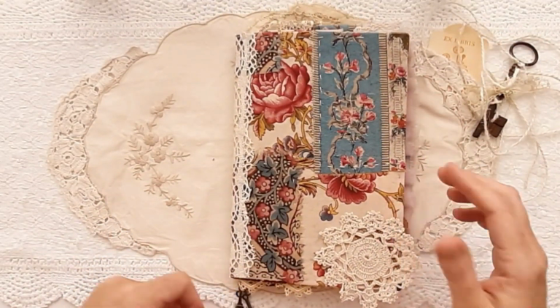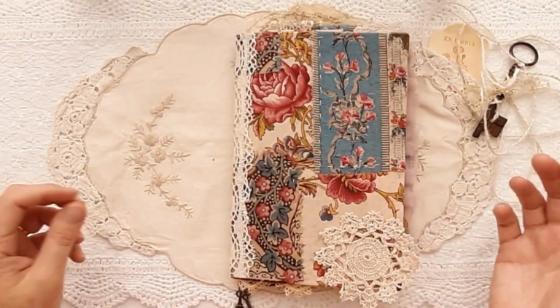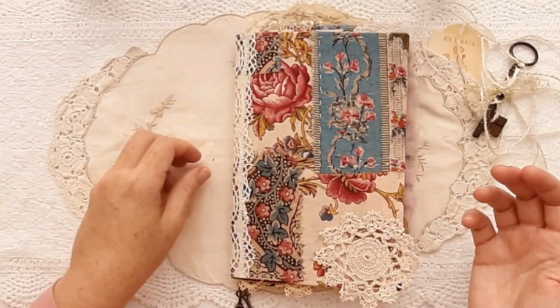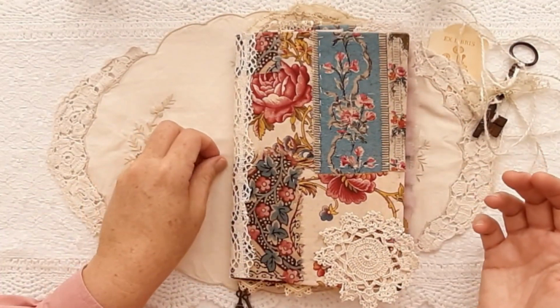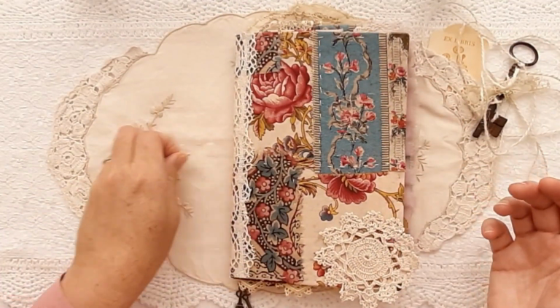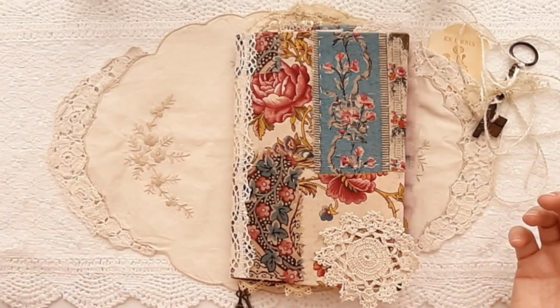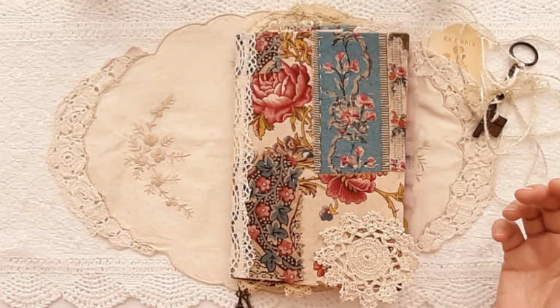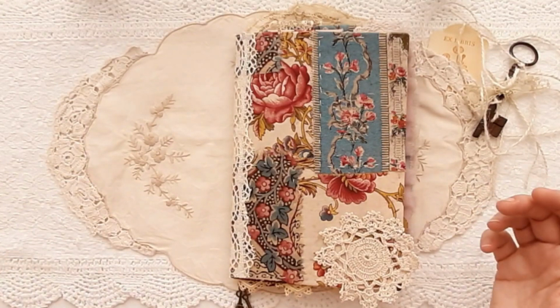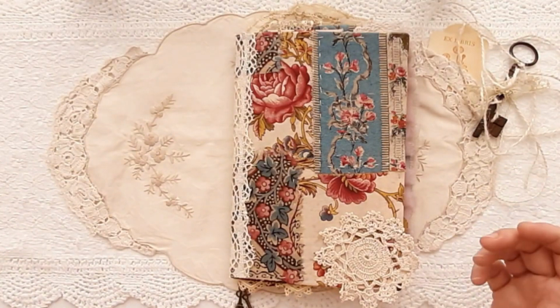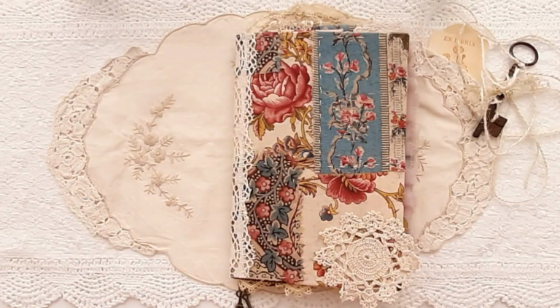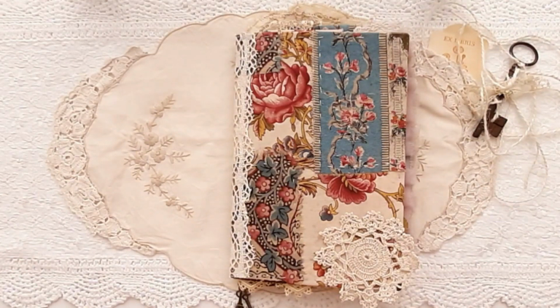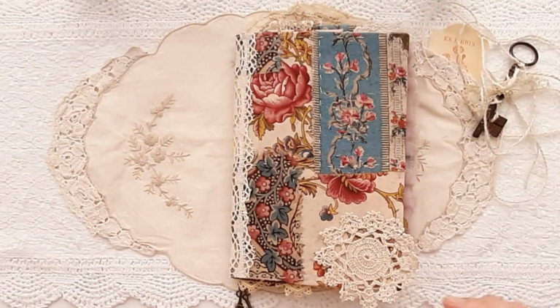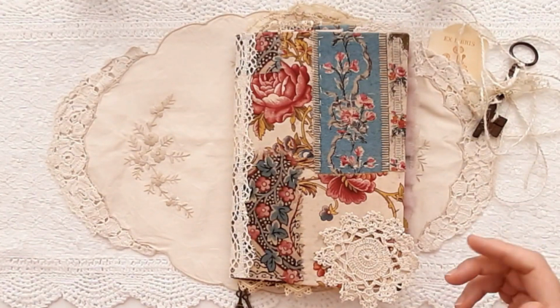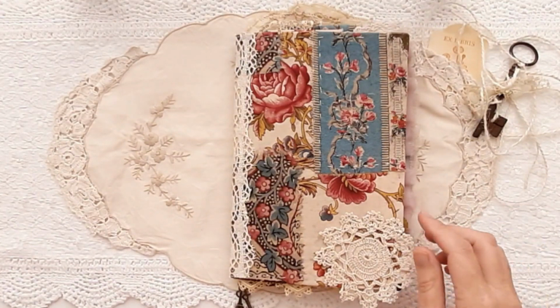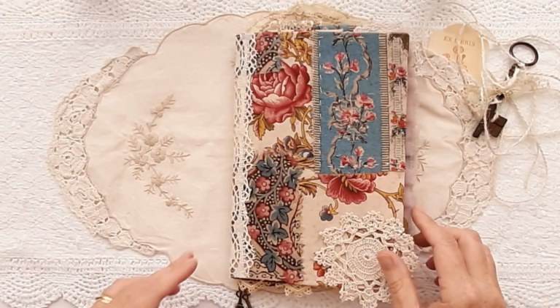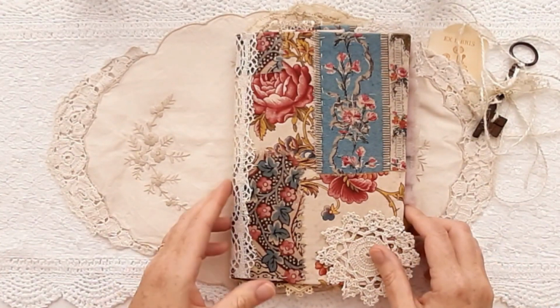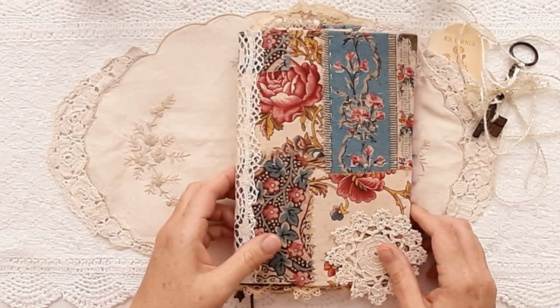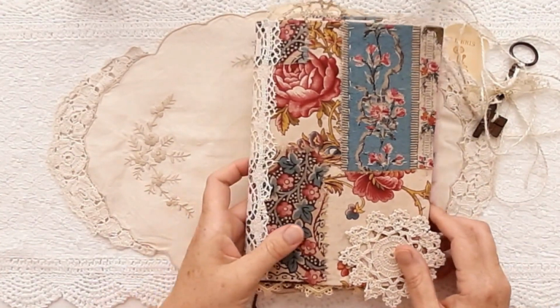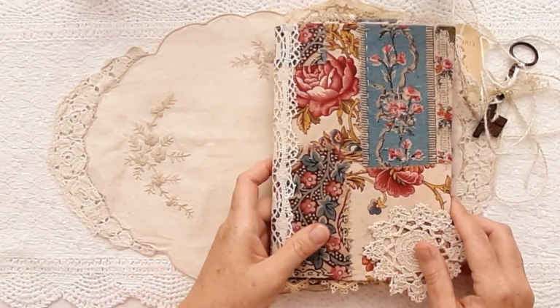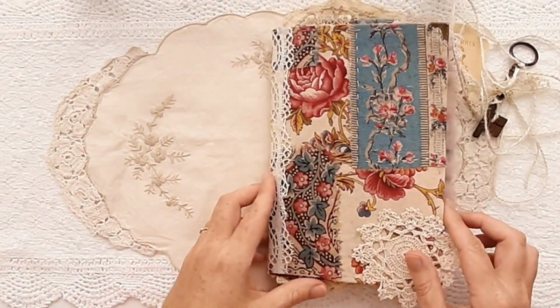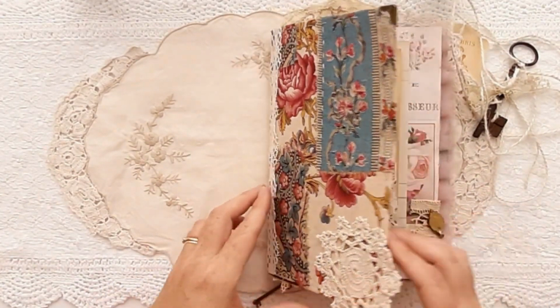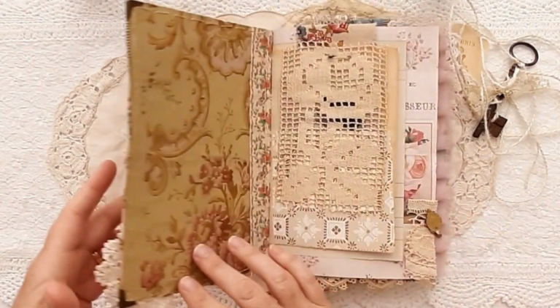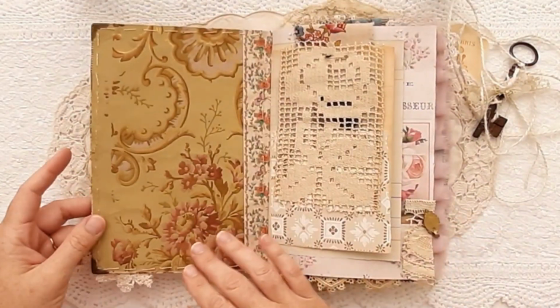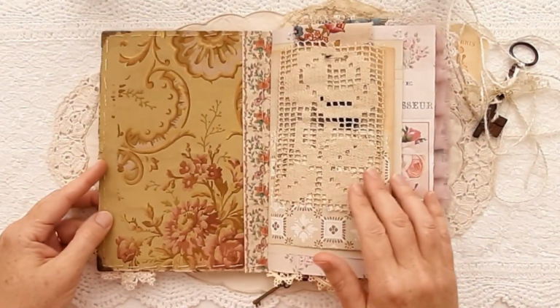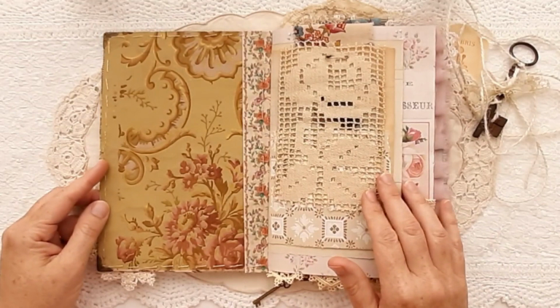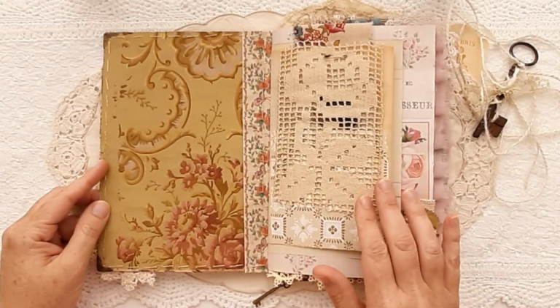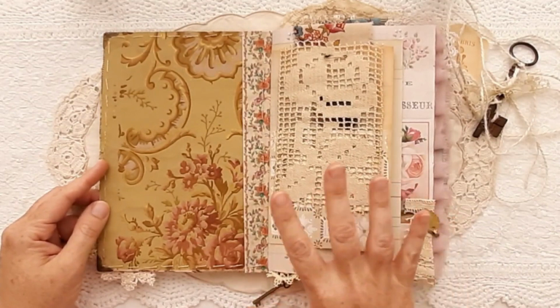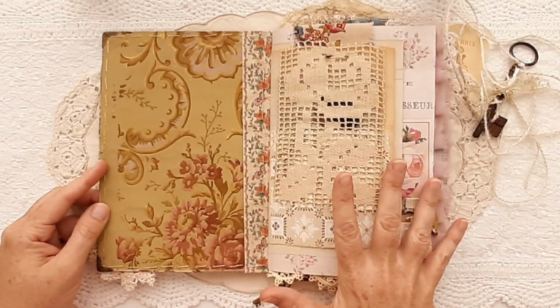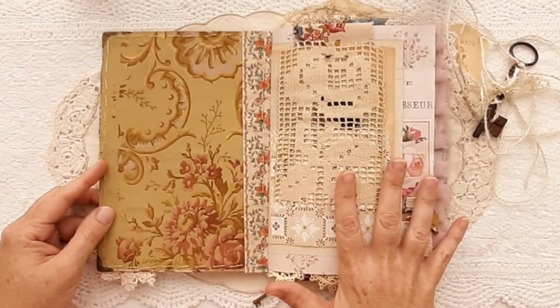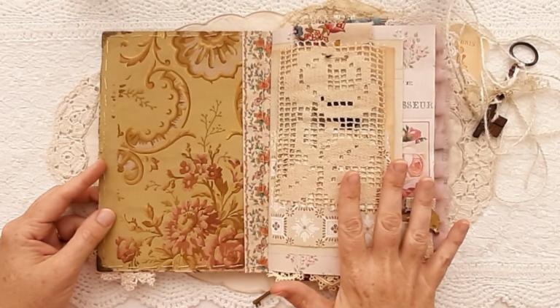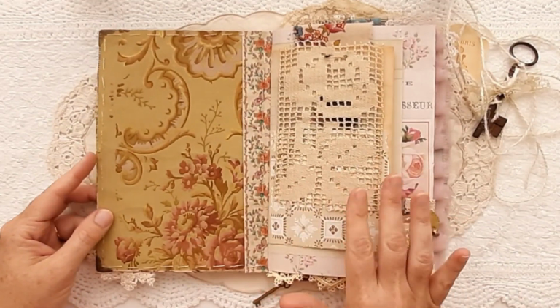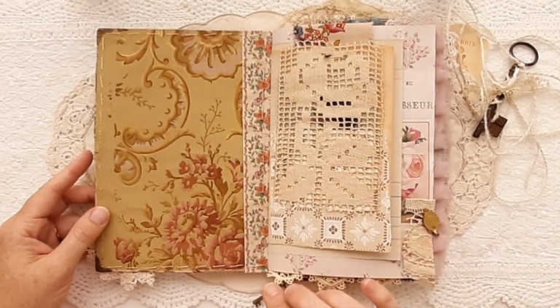Possibly because when you're collecting something, you are drawn to particular colours. So inside the journal, it is an A5 size.